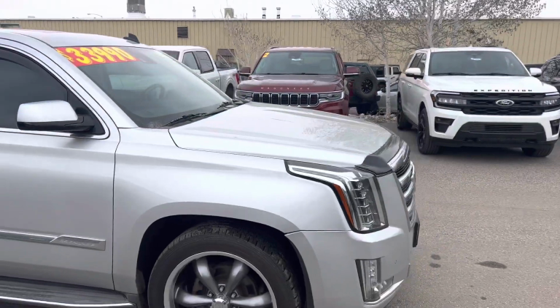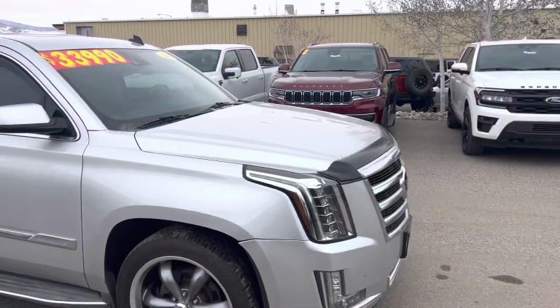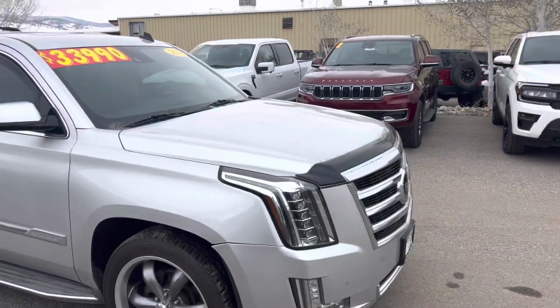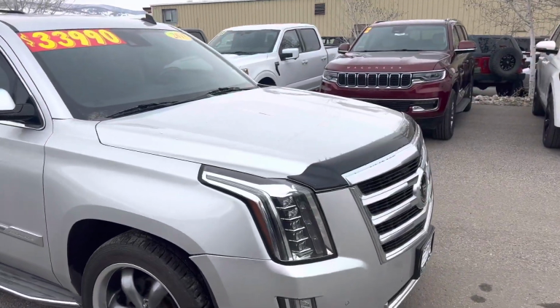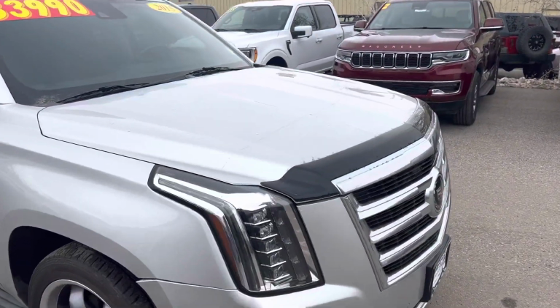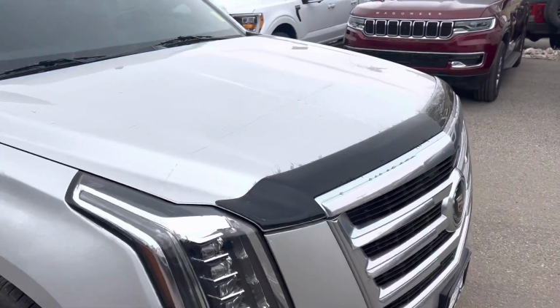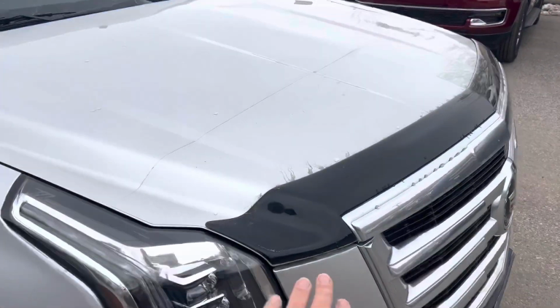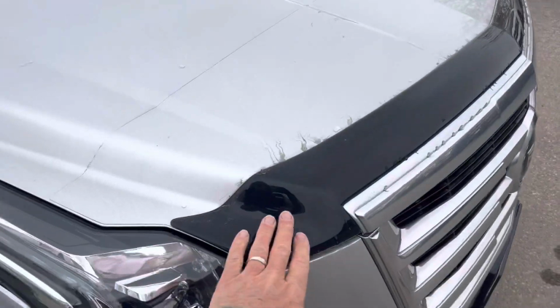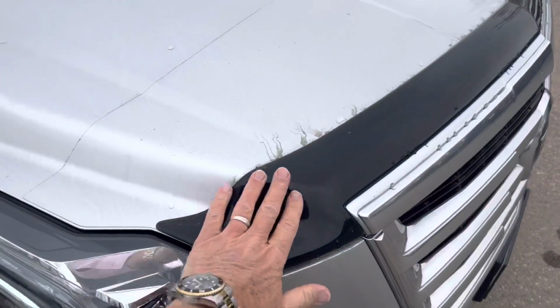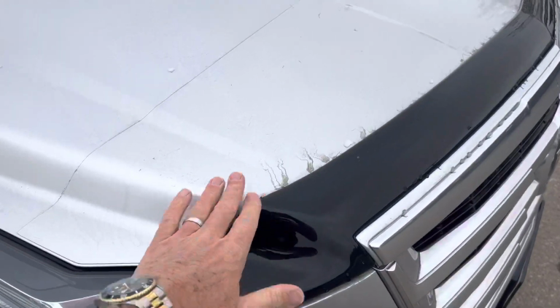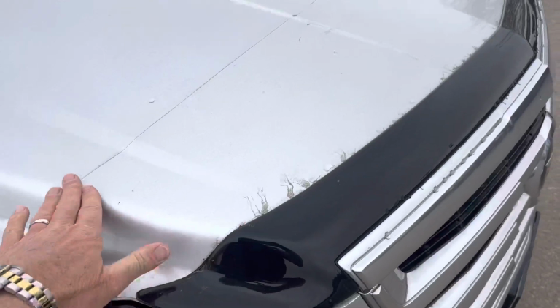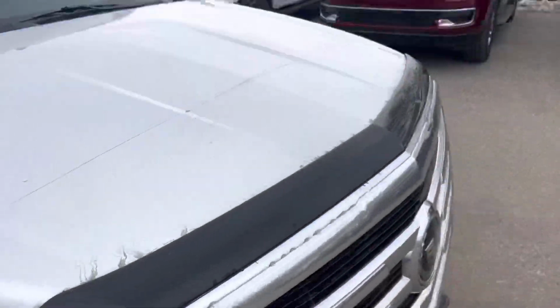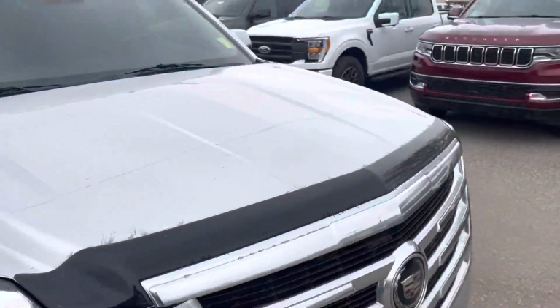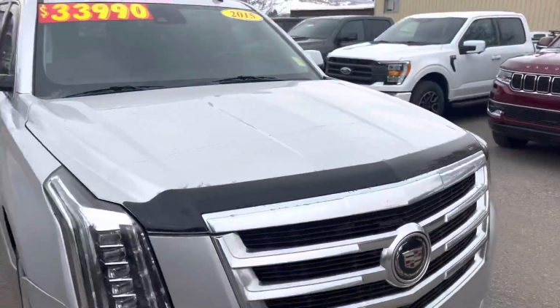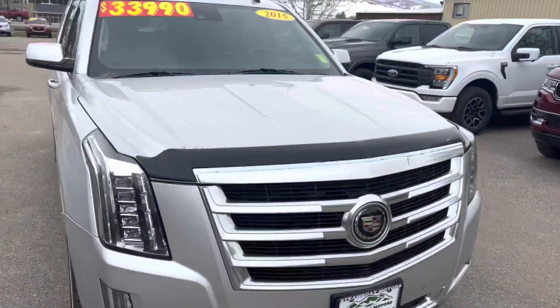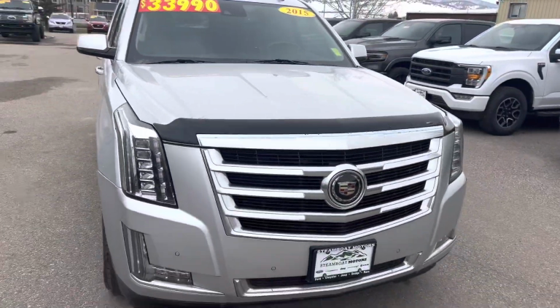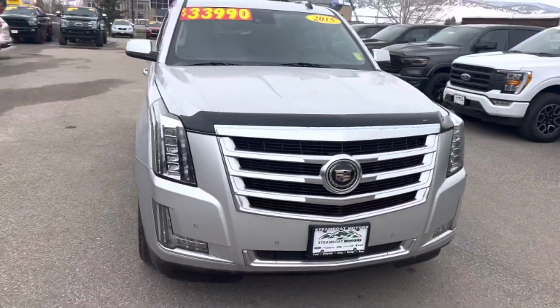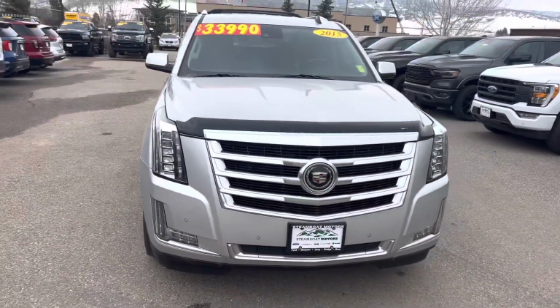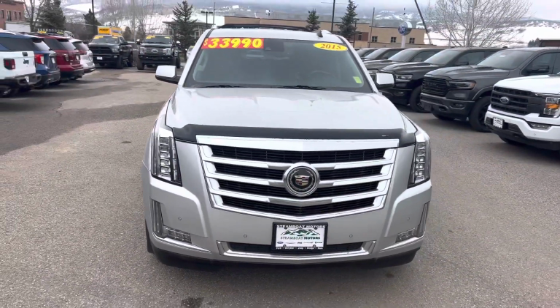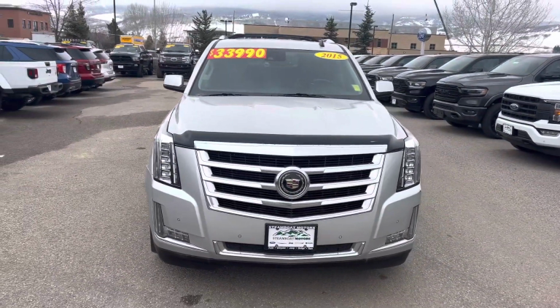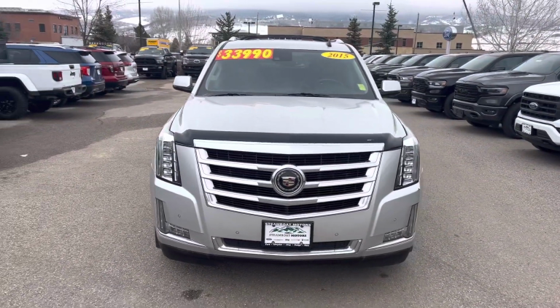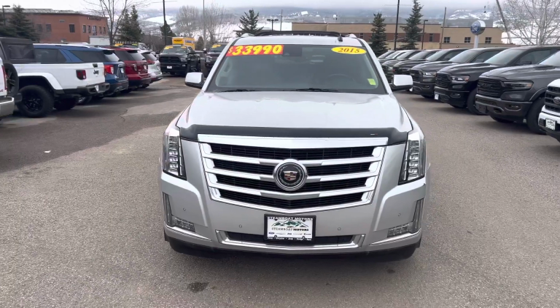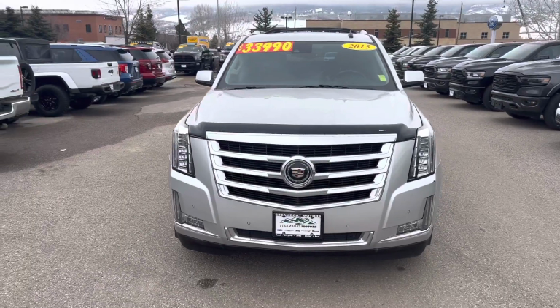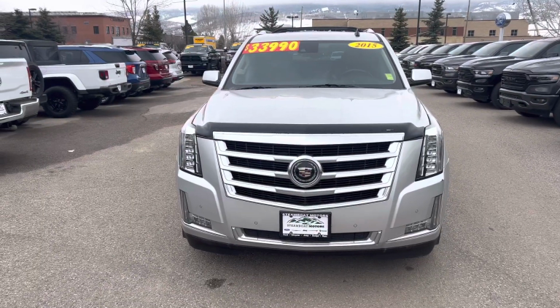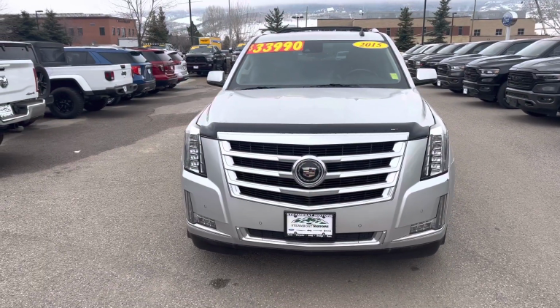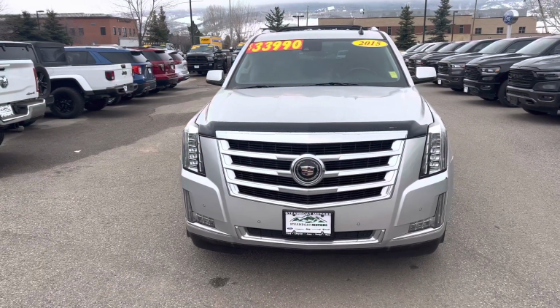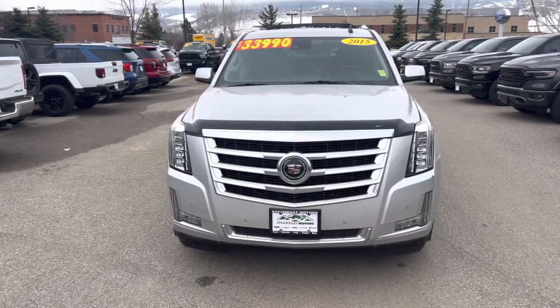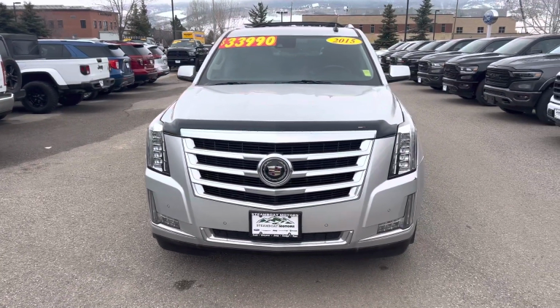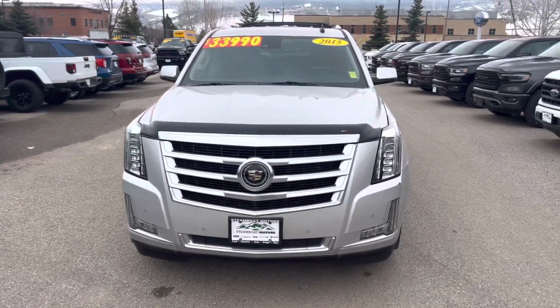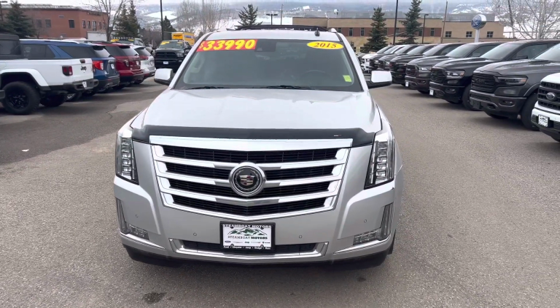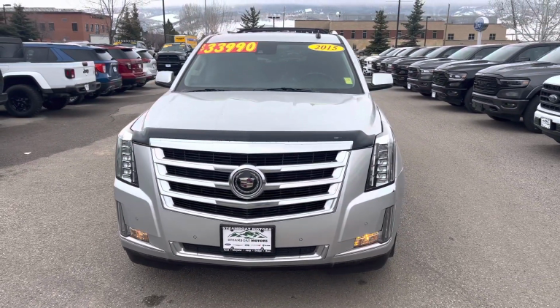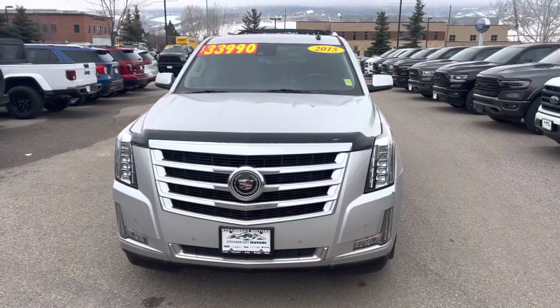You've got kind of a little clear bra going on here — you've got the little bug shield, I guess you'd call it. Iconic Cadillac front end. You've got remote start on this one.